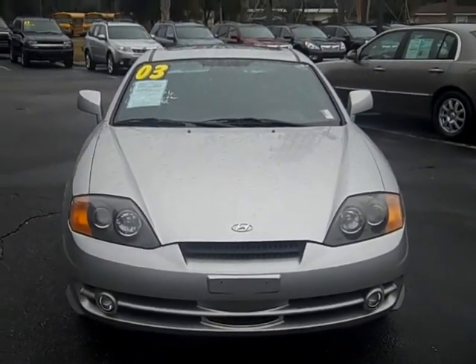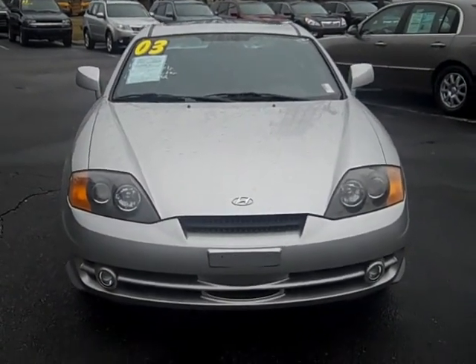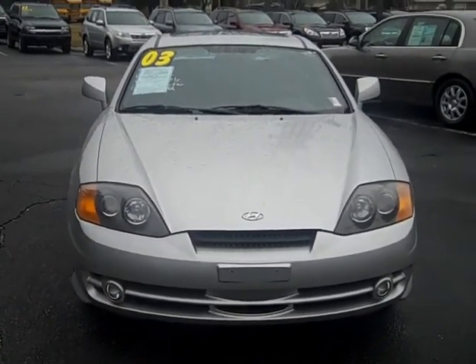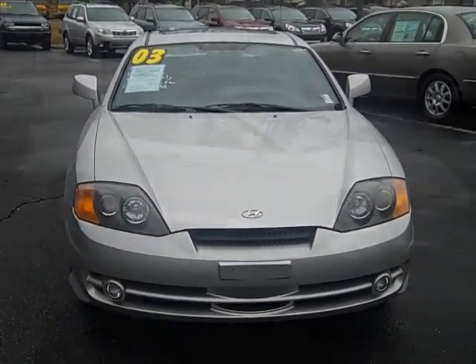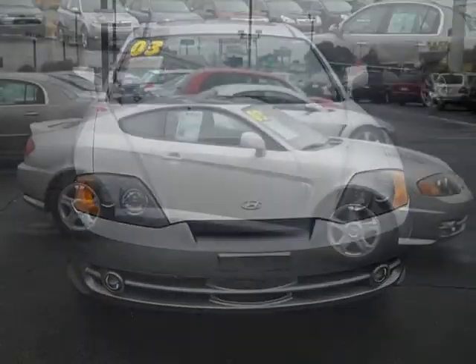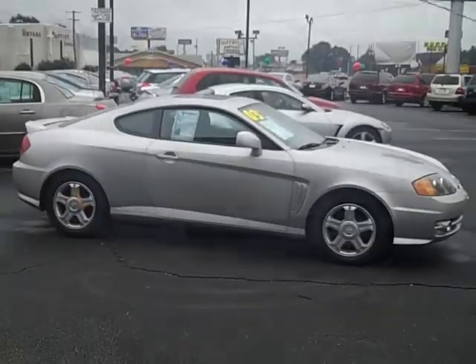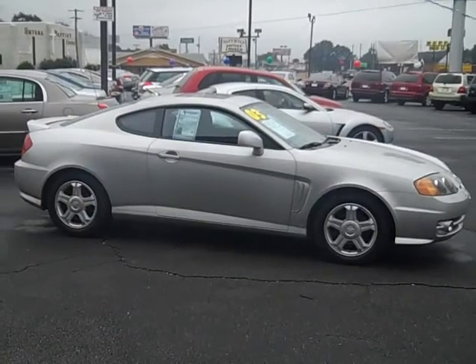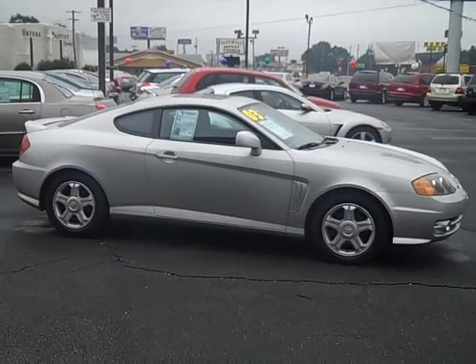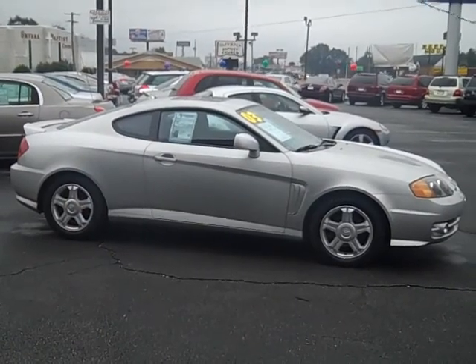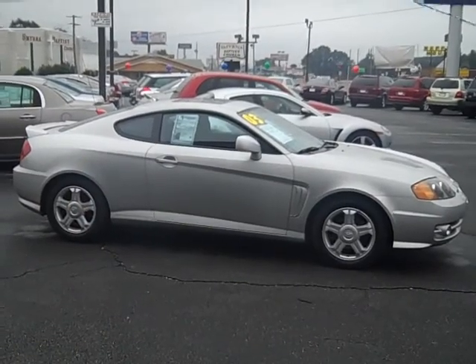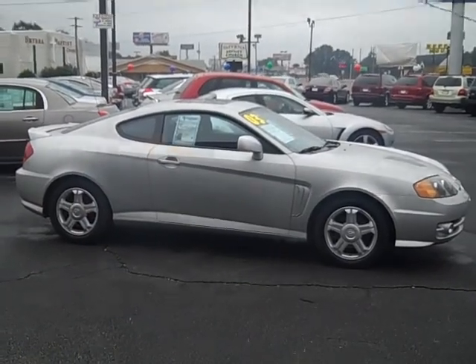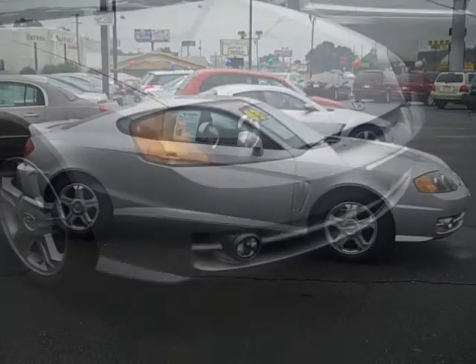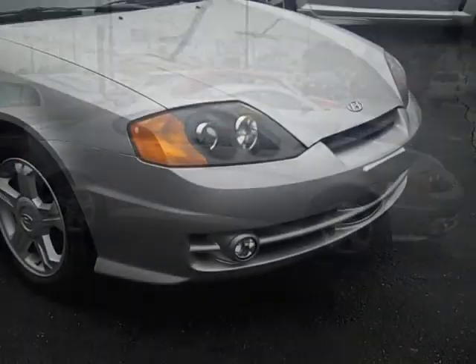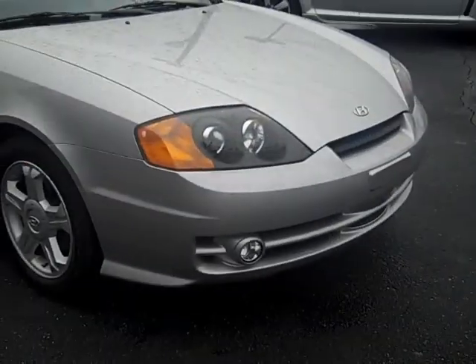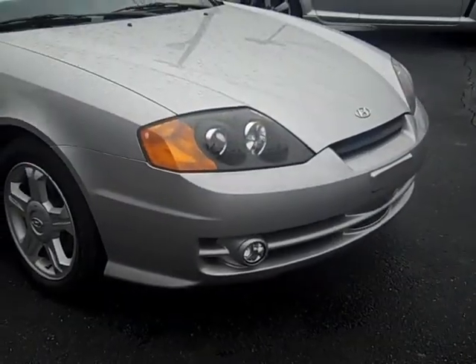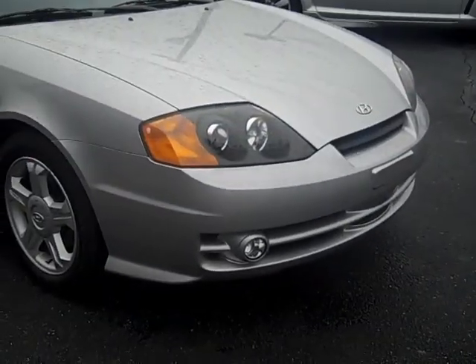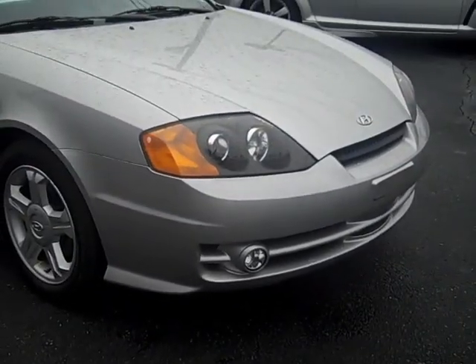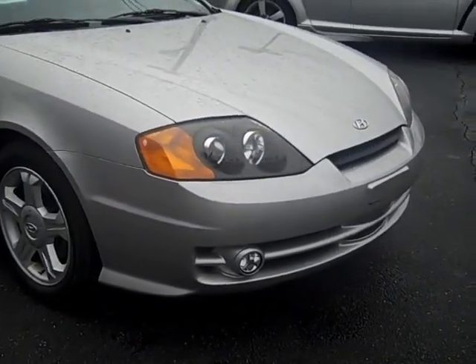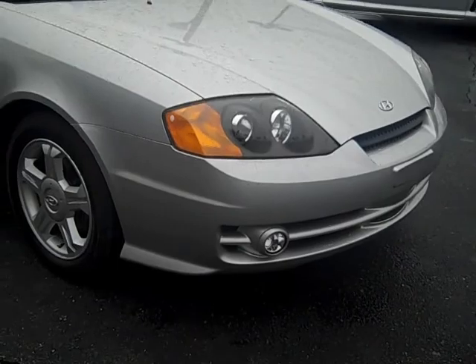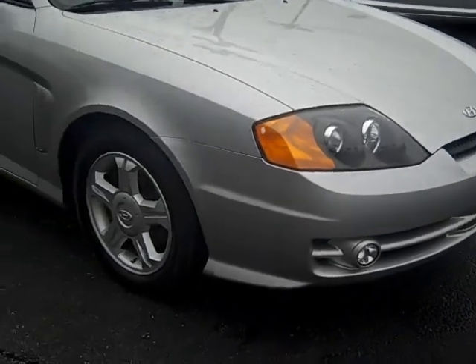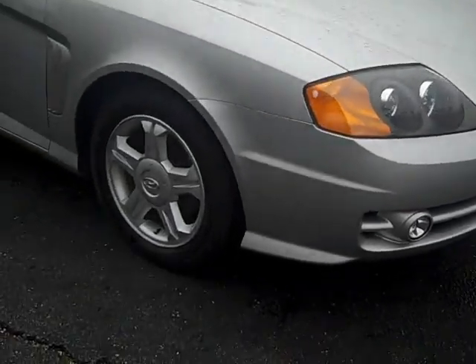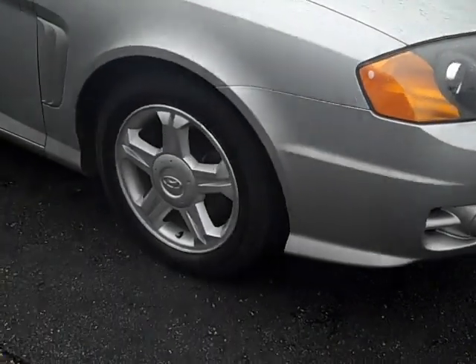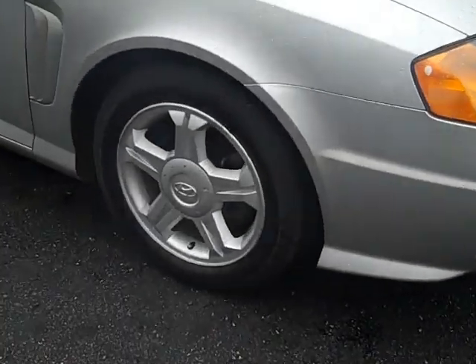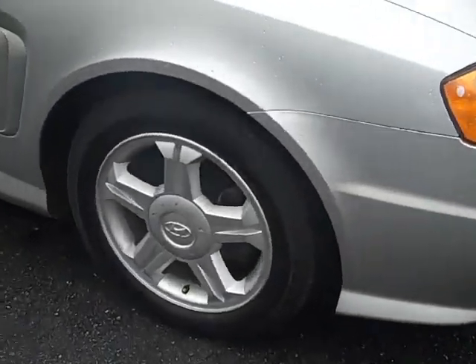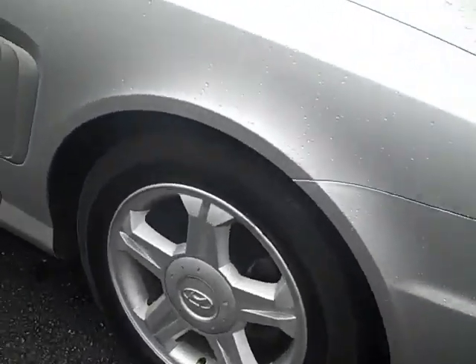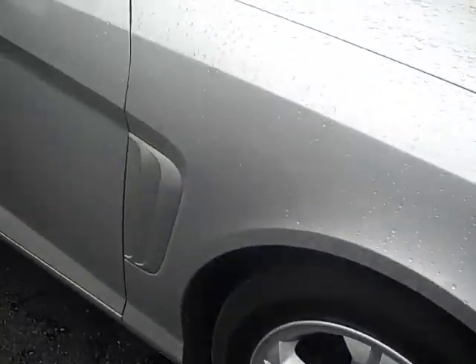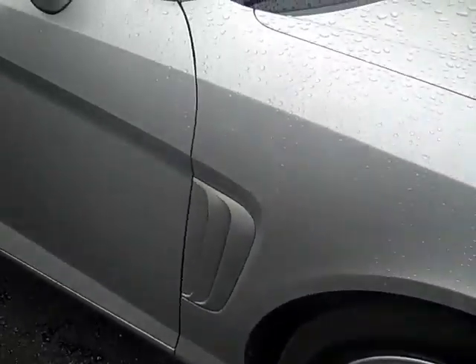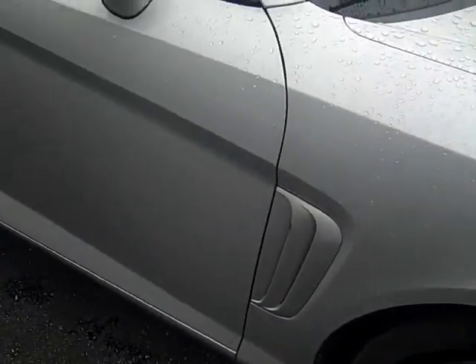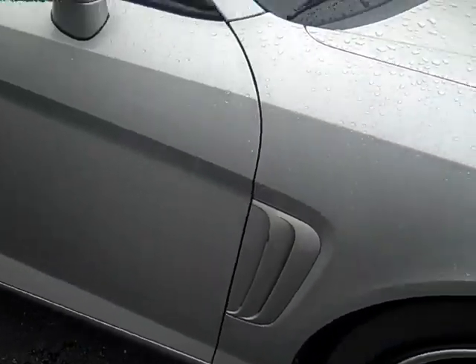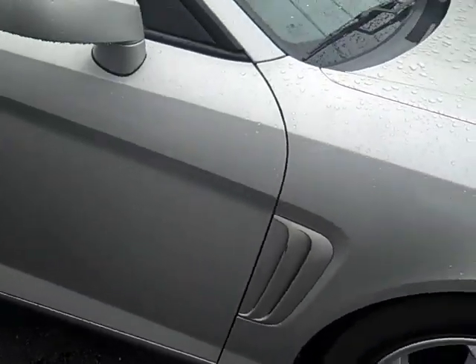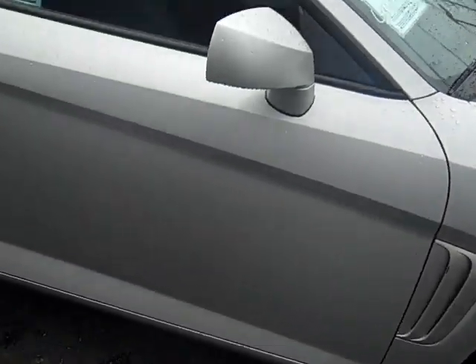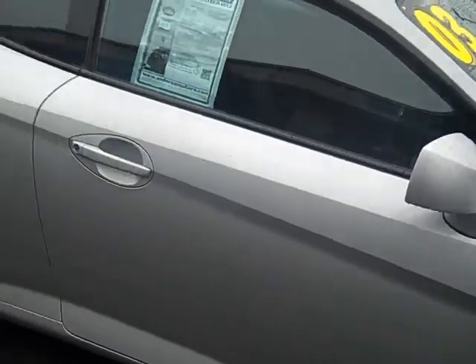It's got fog lights and it's in good condition. It has good thick 16-inch Goodyear Eagle radials. A closer look shows you the fog lights, the clear headlights, and the alloy wheels.